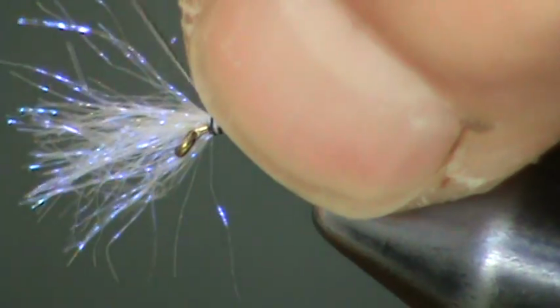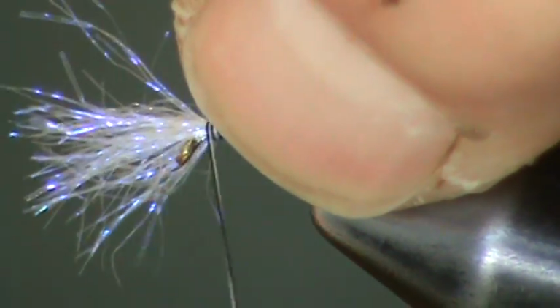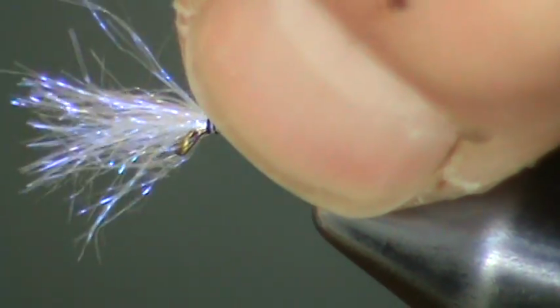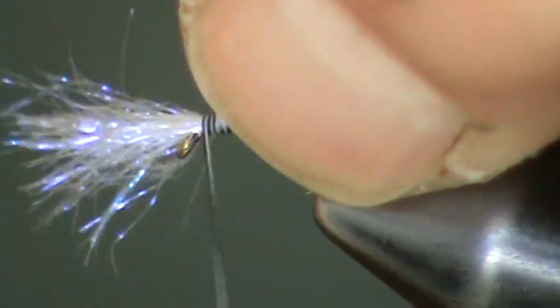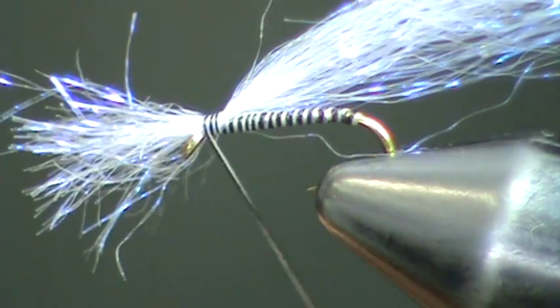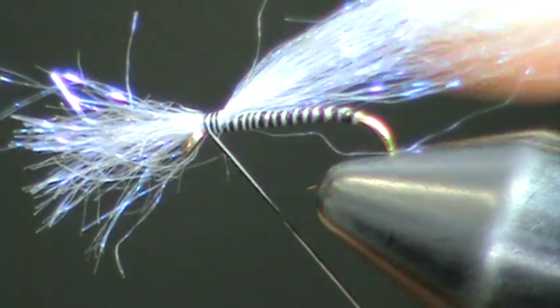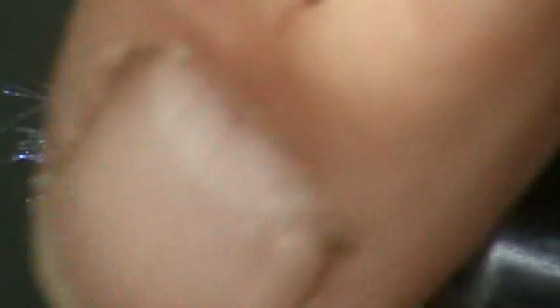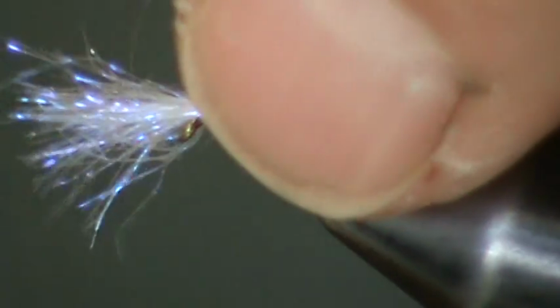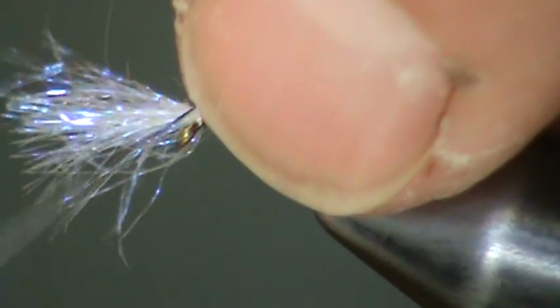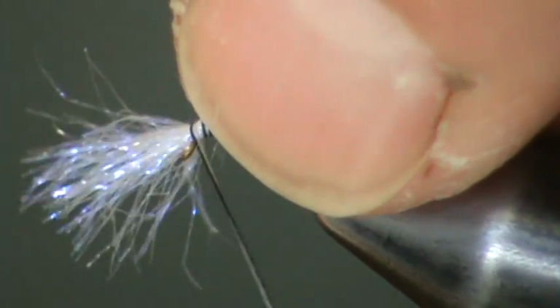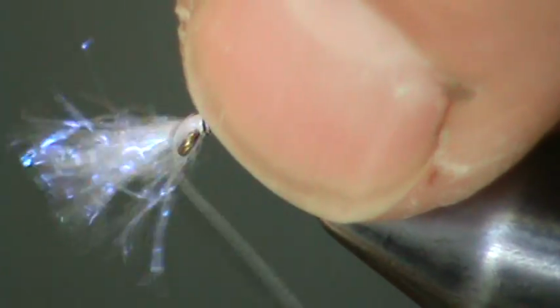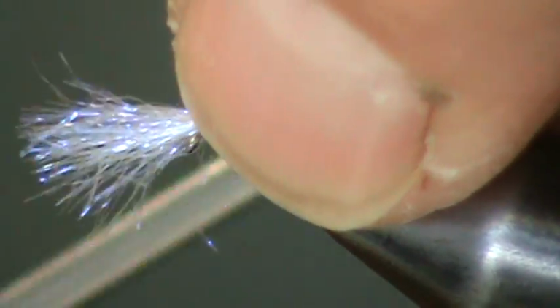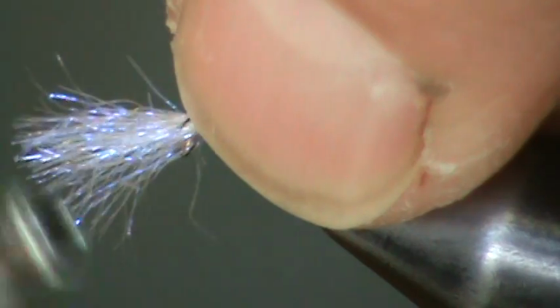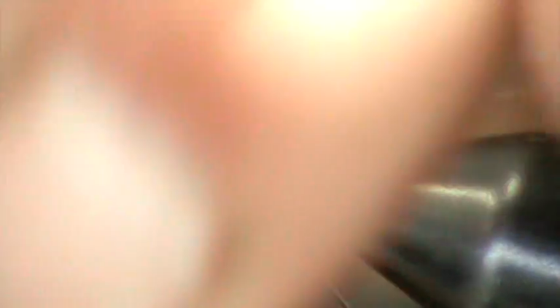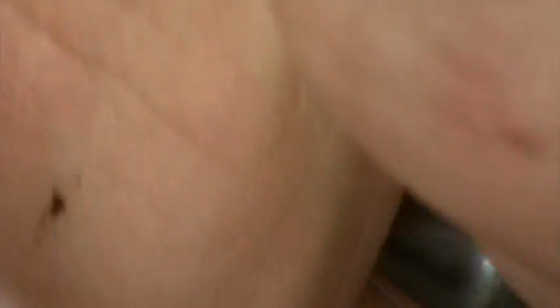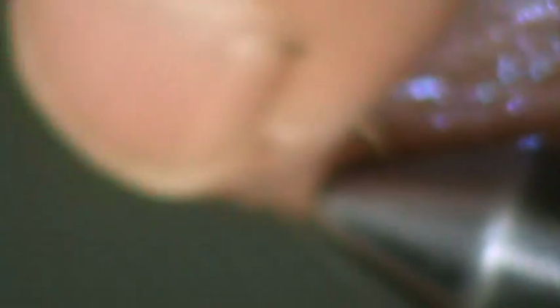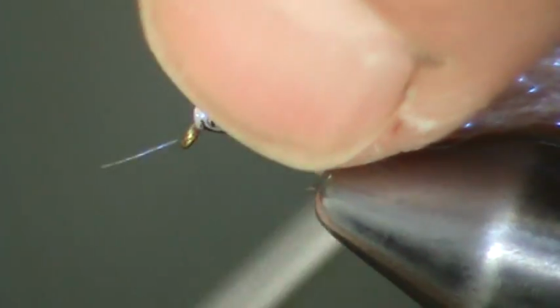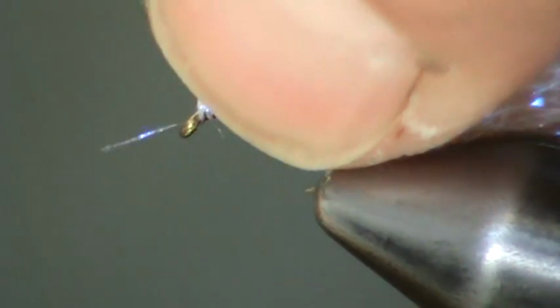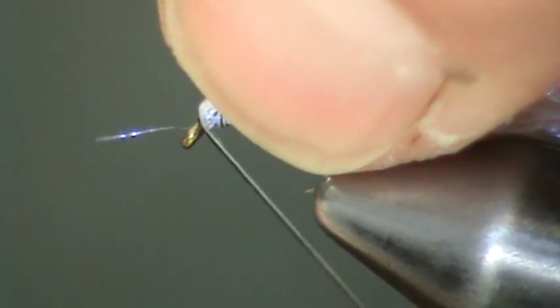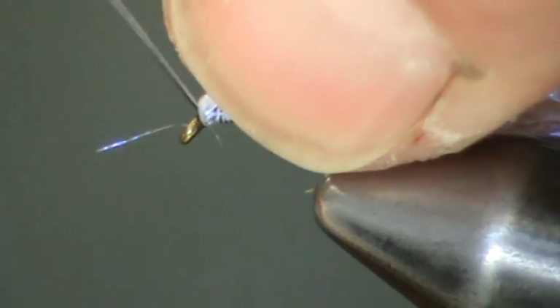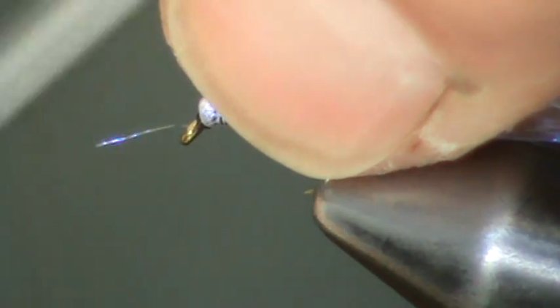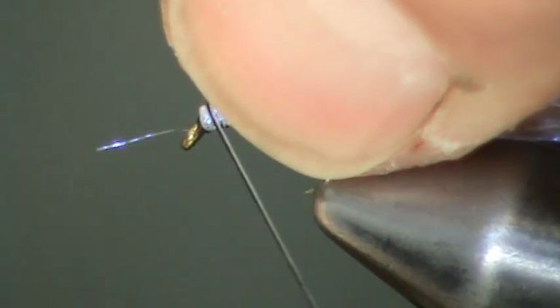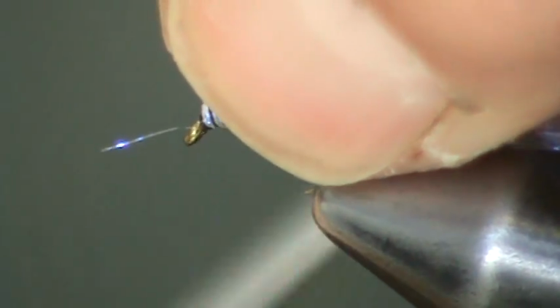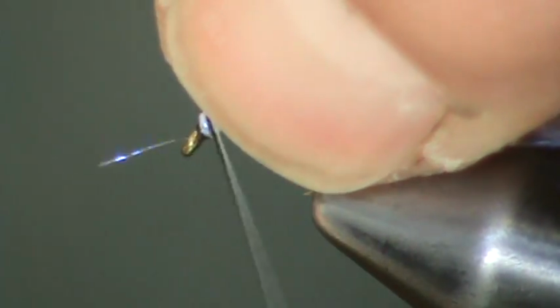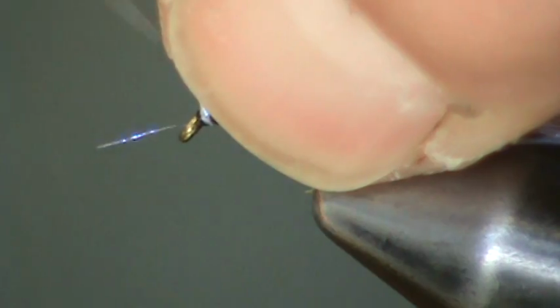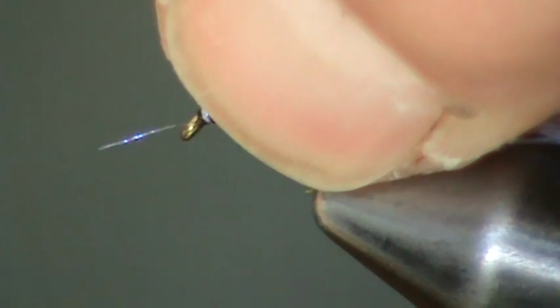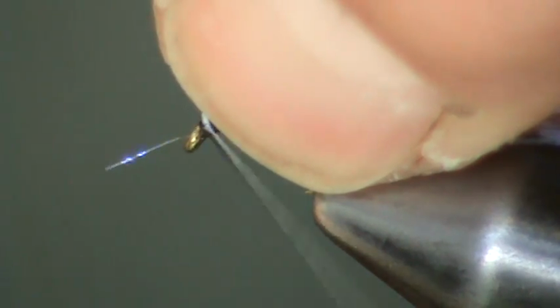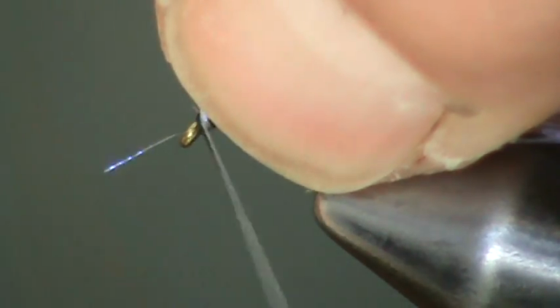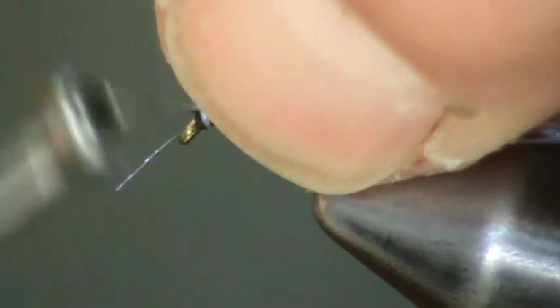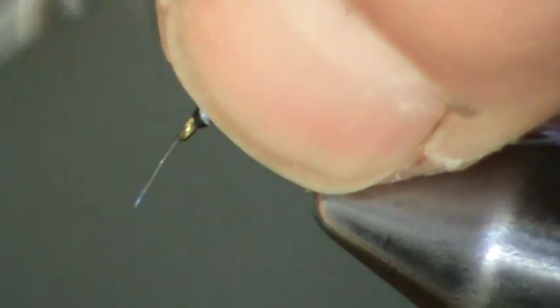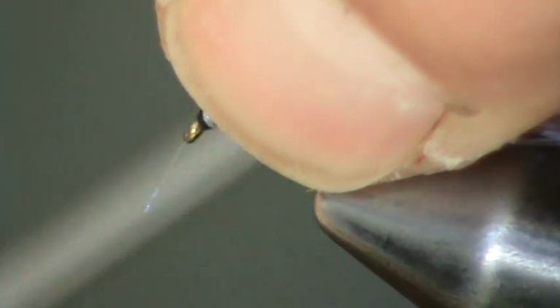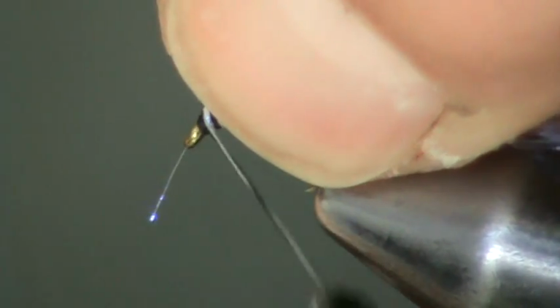Next, we're going to take ice dubbing — just a little chunk of ice dubbing — and lay that on. This is going to form the wing case, the wing pad if you will. Lay that on, tie it forward over the hook eye, and then bend it back.